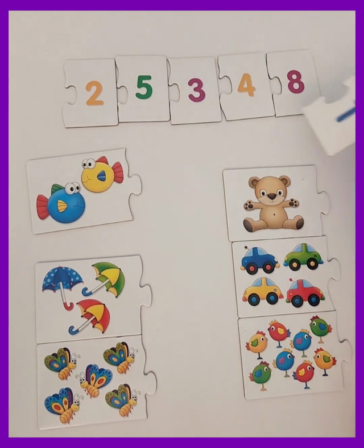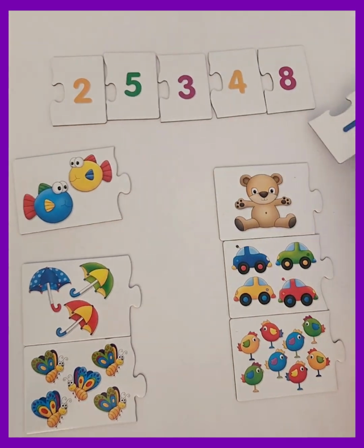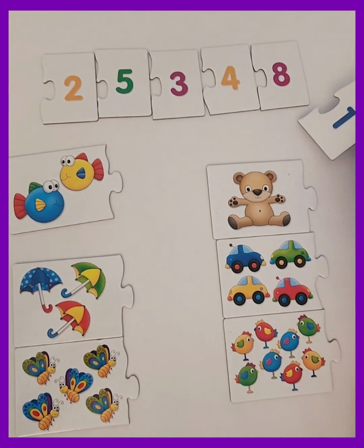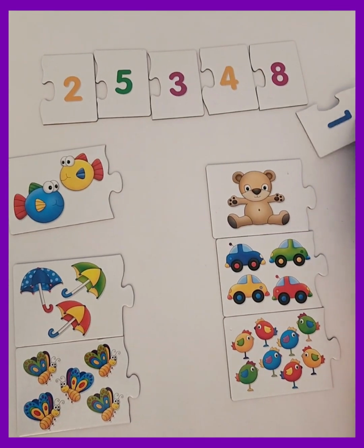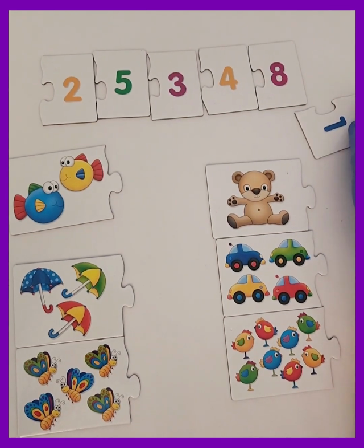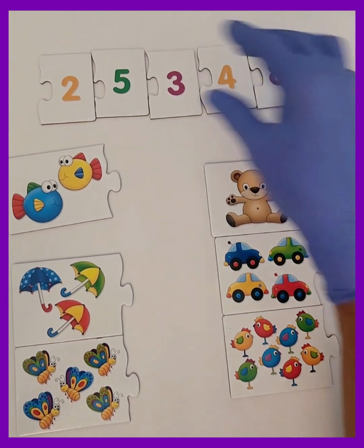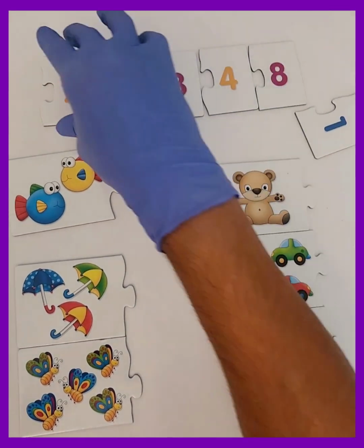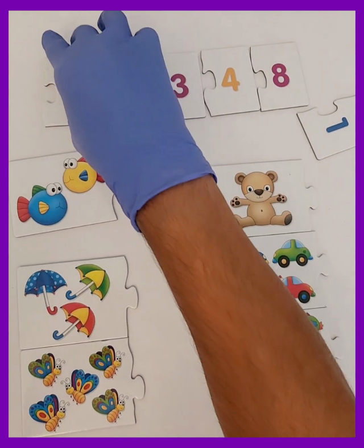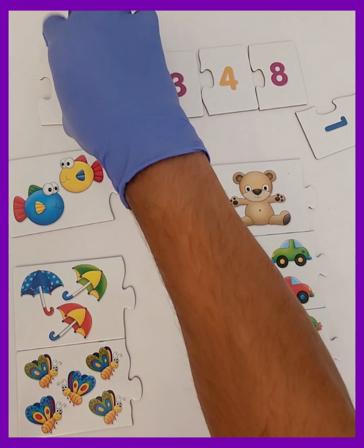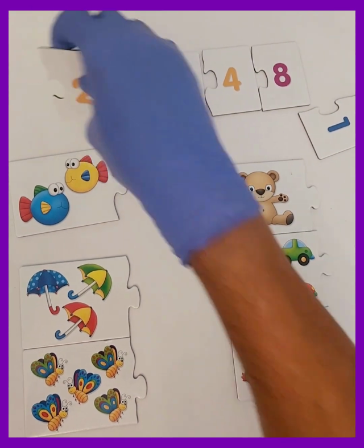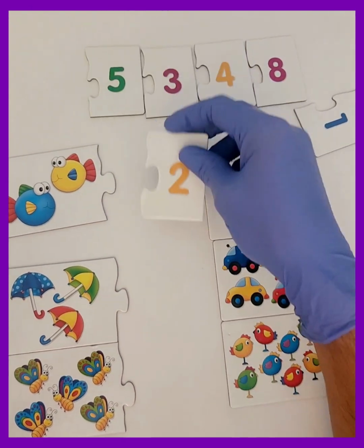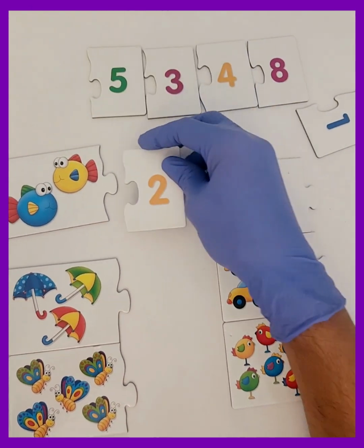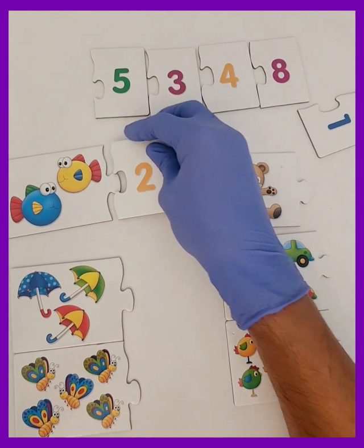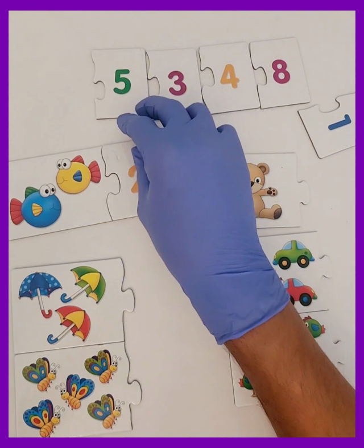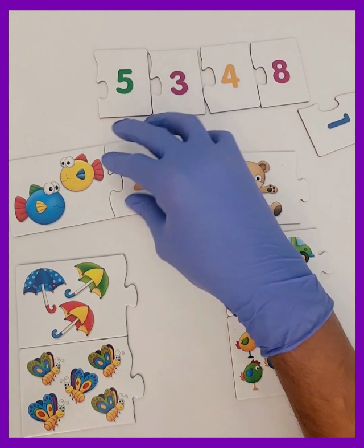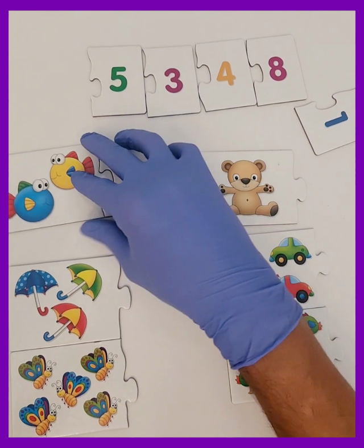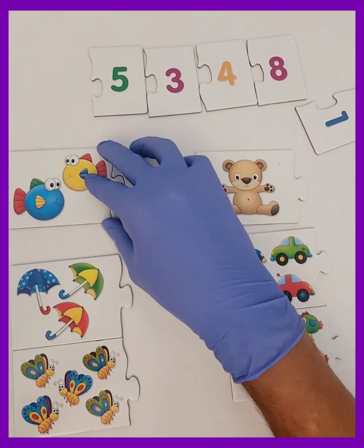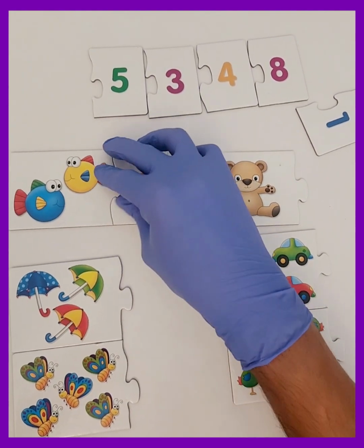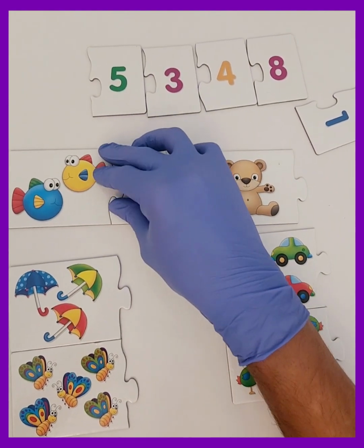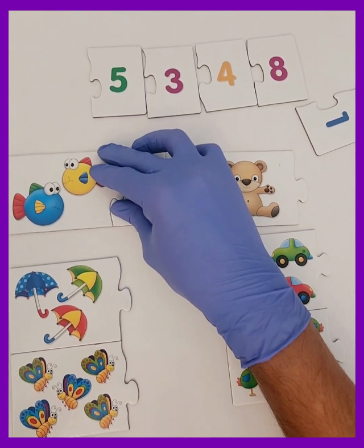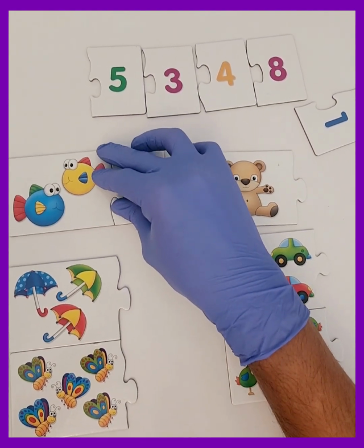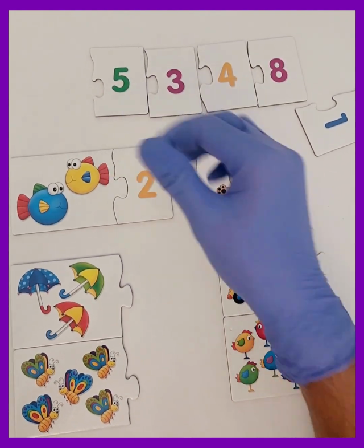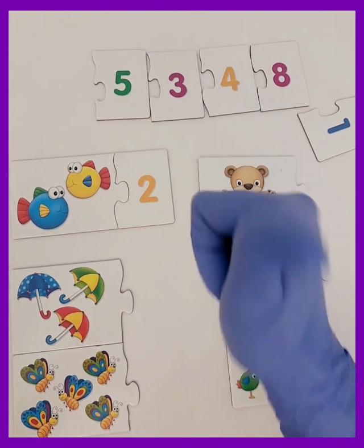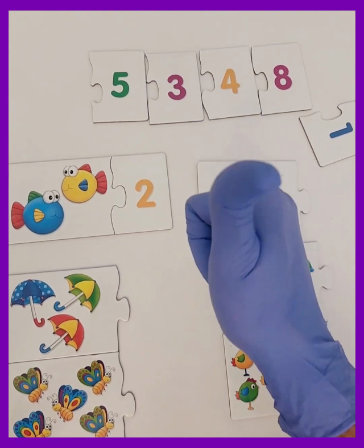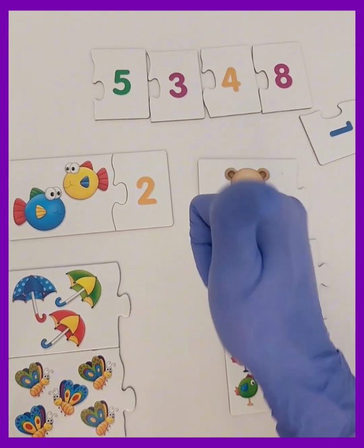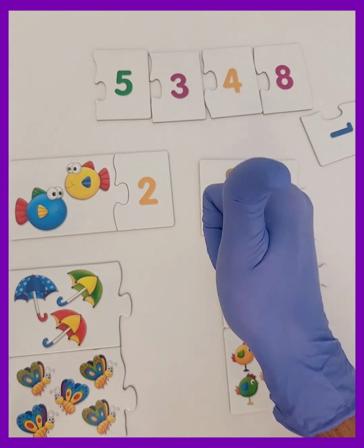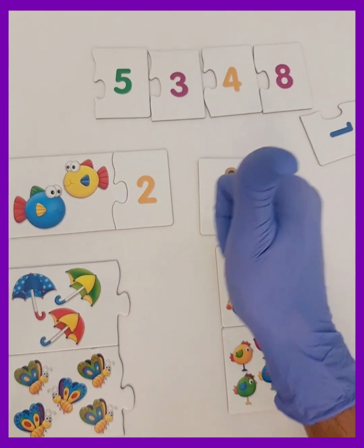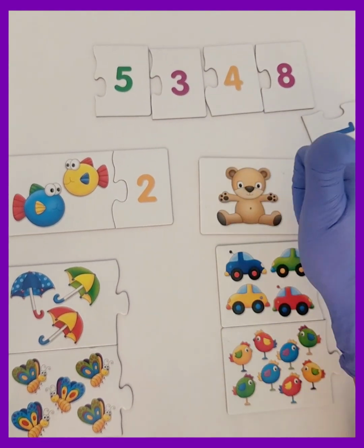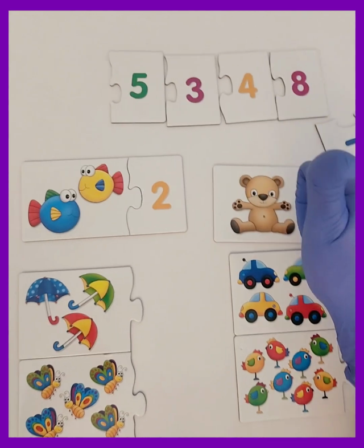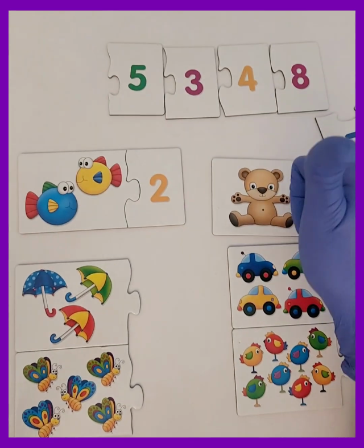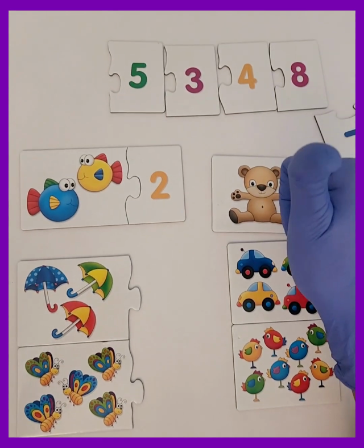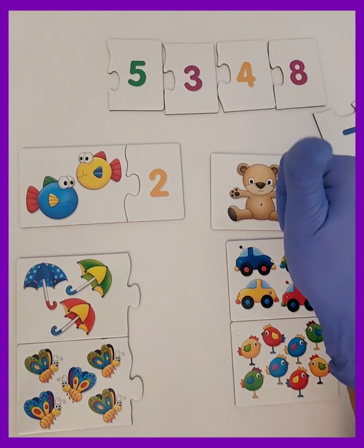So what should we do? Let's count again. One, two. Now I'll pick the number two. Yay, it fits perfectly!